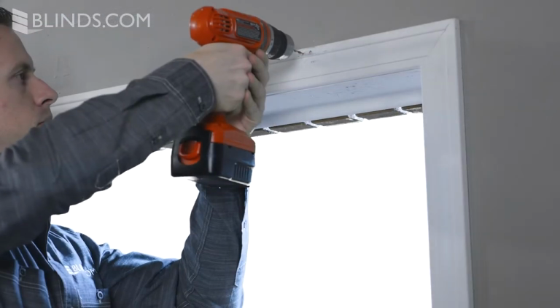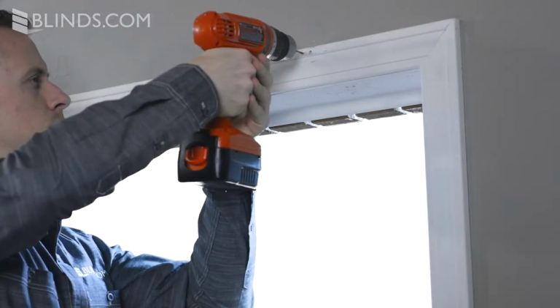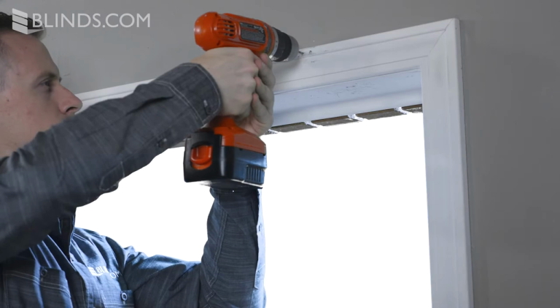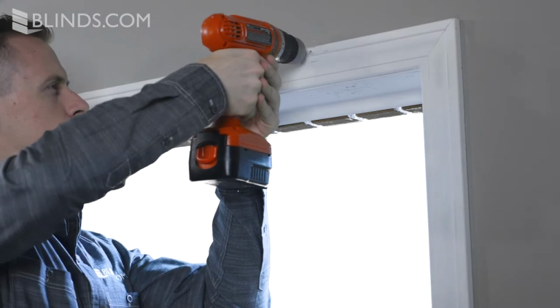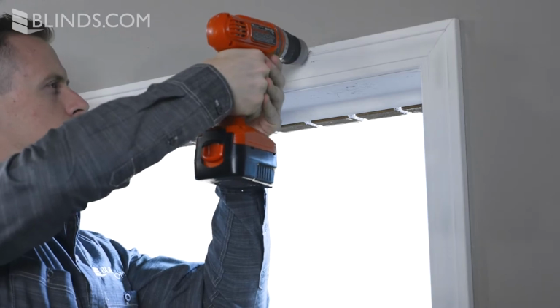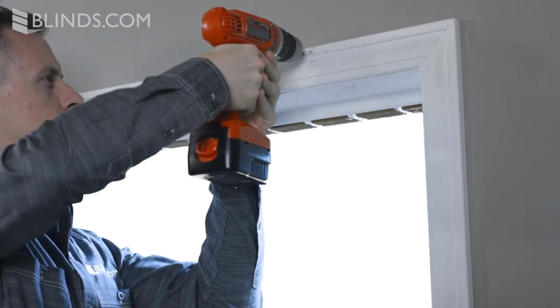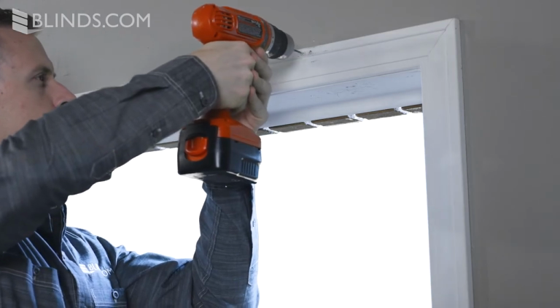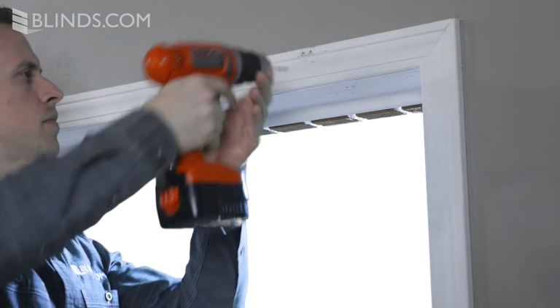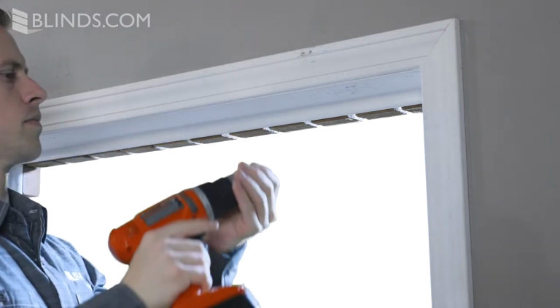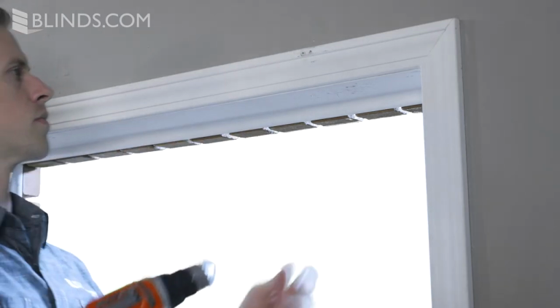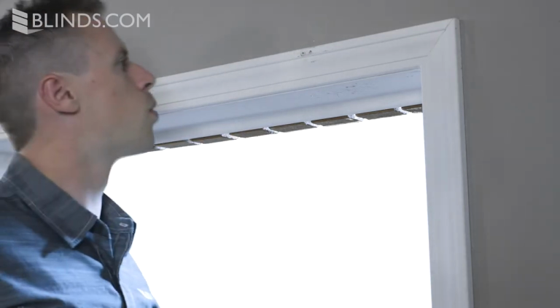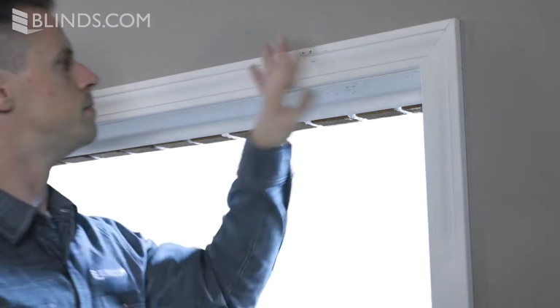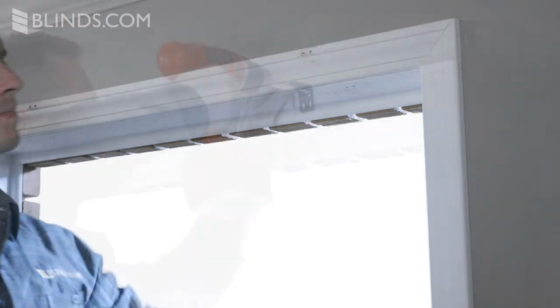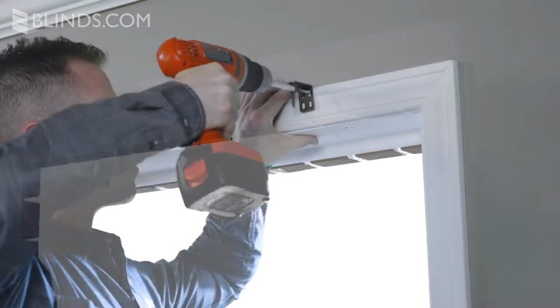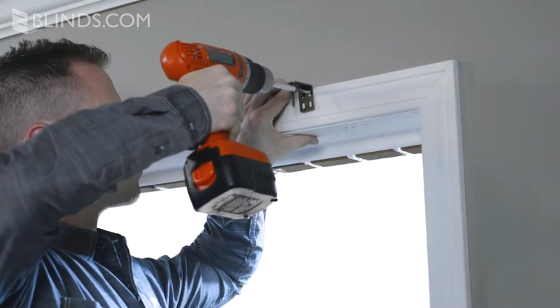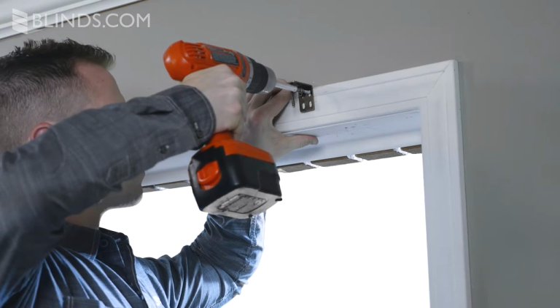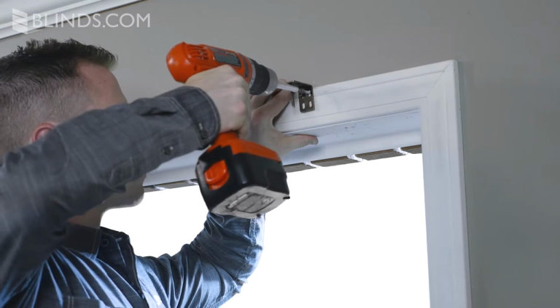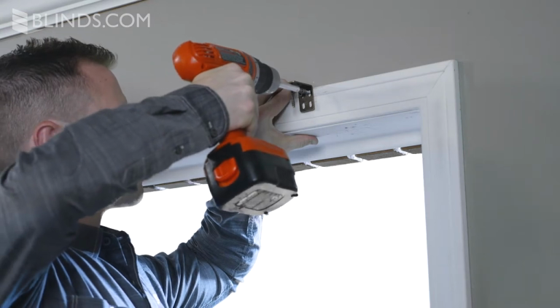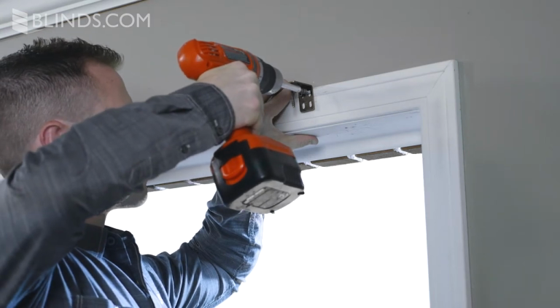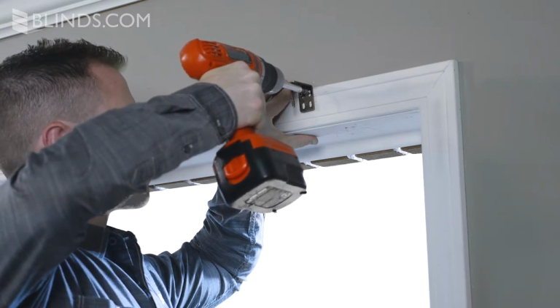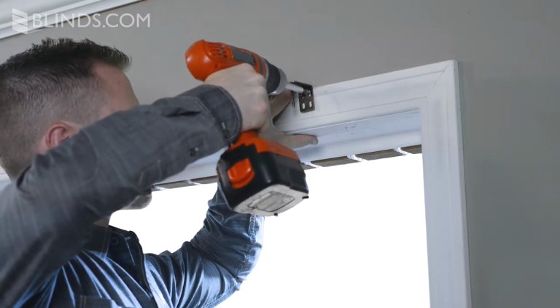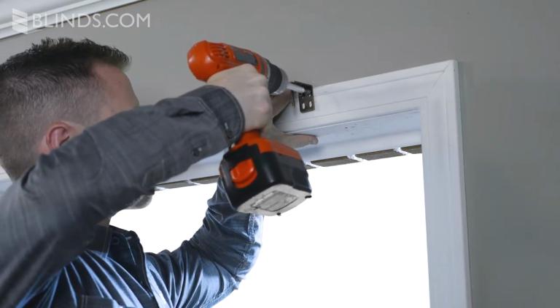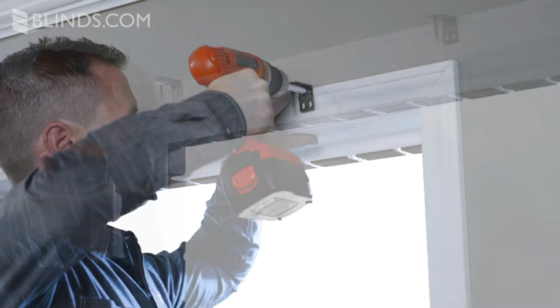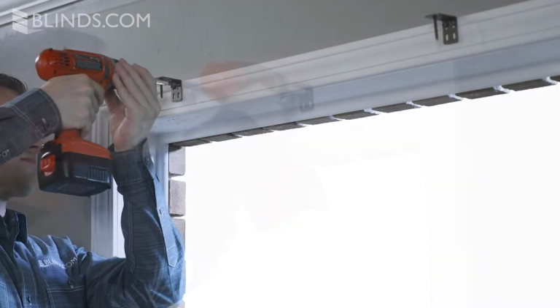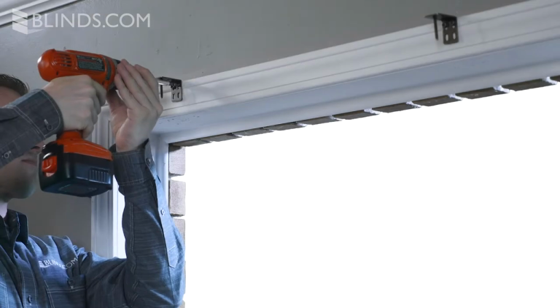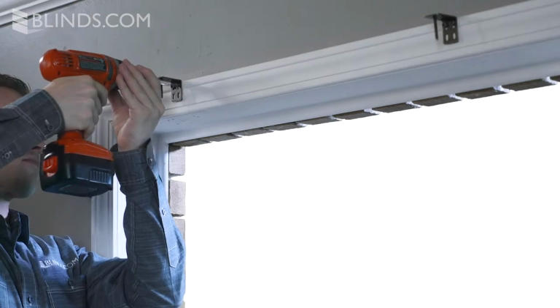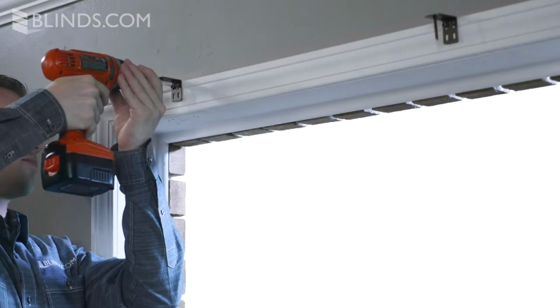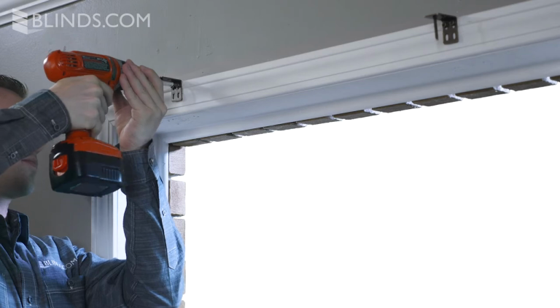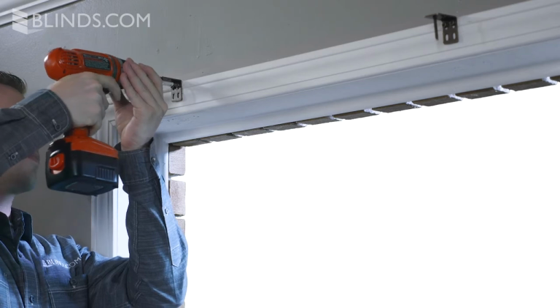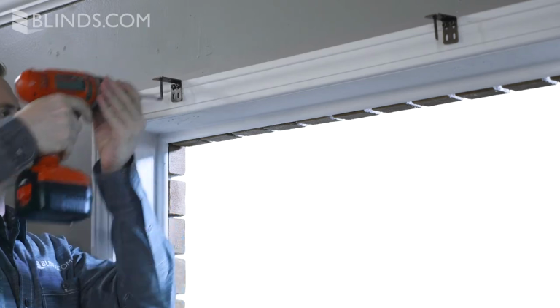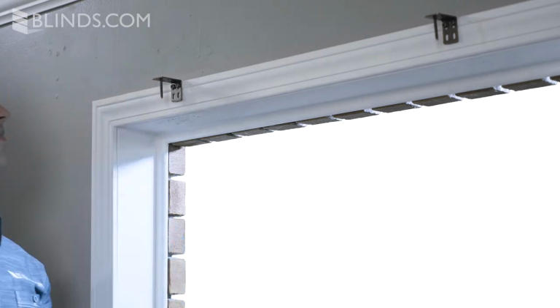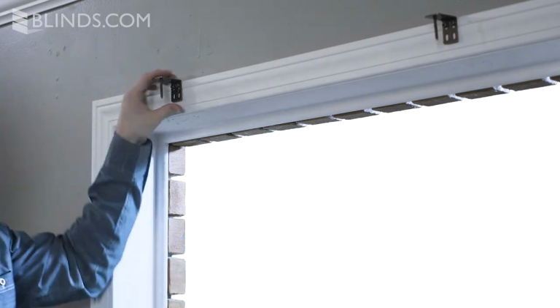For easiest installation, pre-drill your installation holes where marked. Install each bracket using two of the supplied mounting screws per bracket. The proper number of brackets will be included based on the width of your shade.